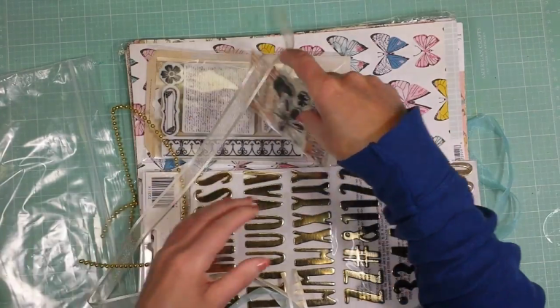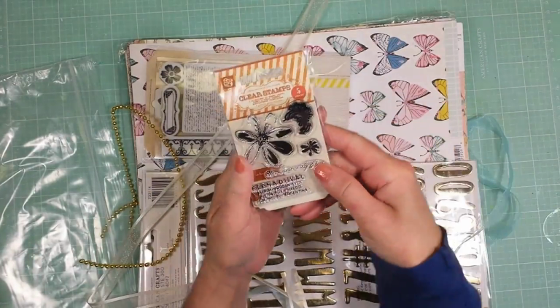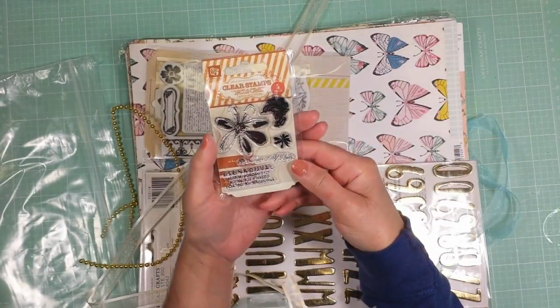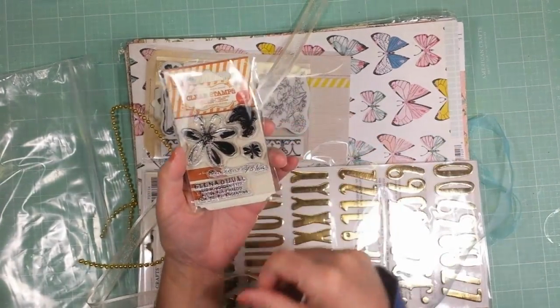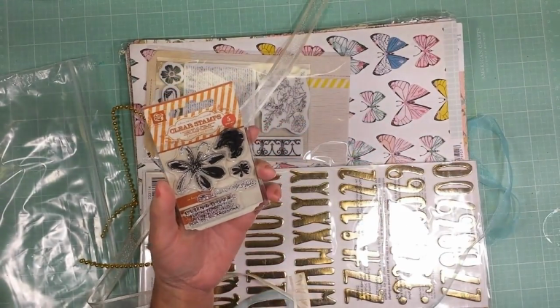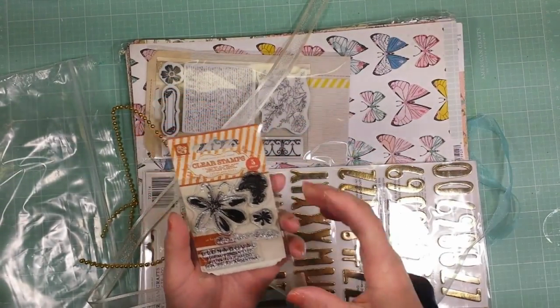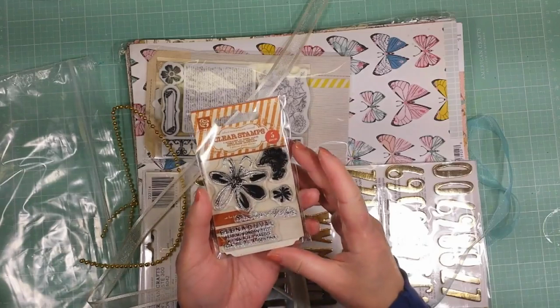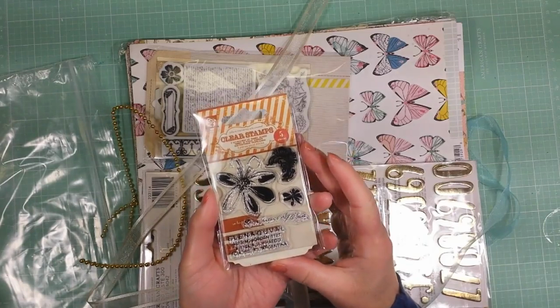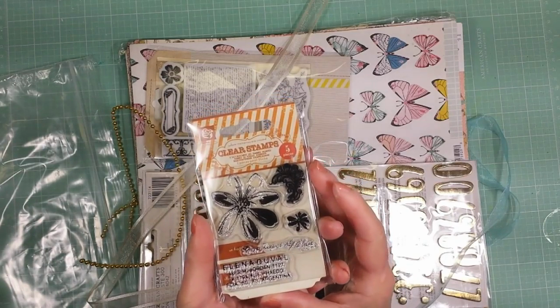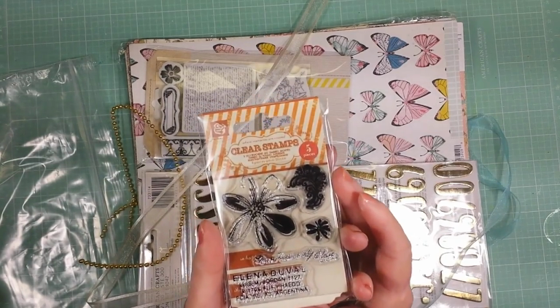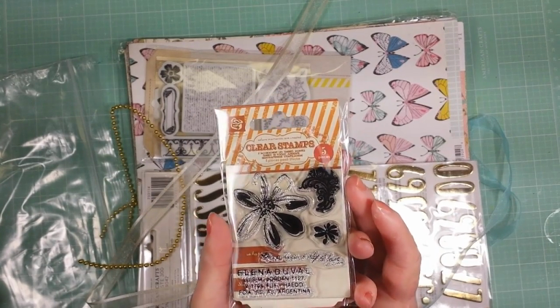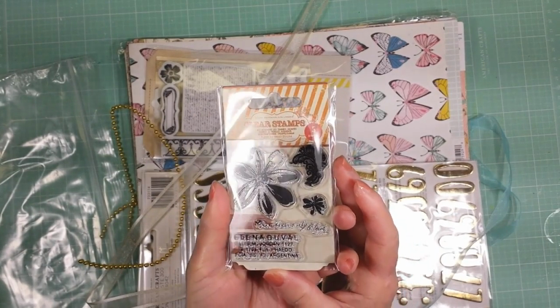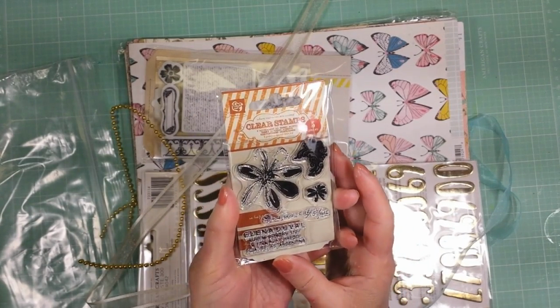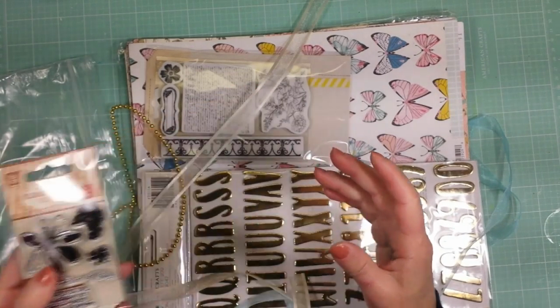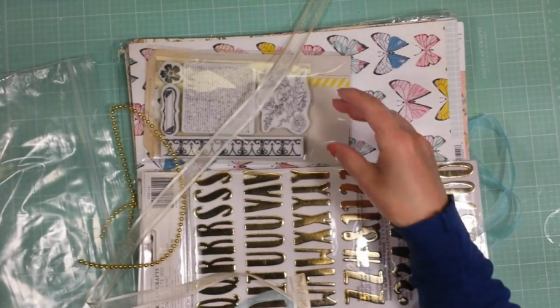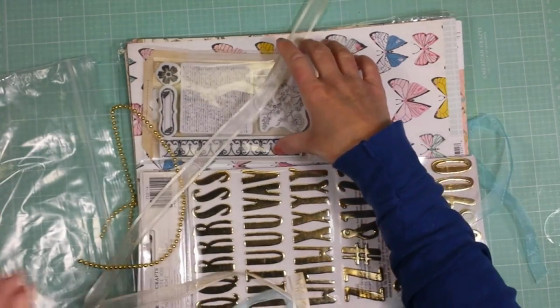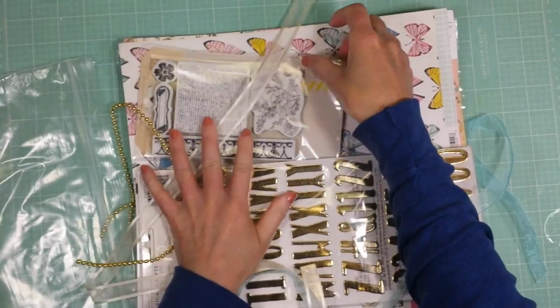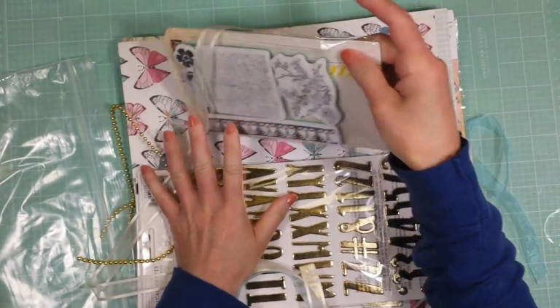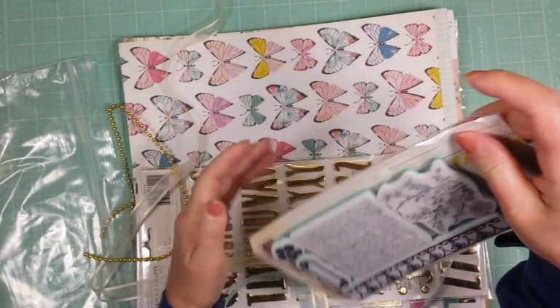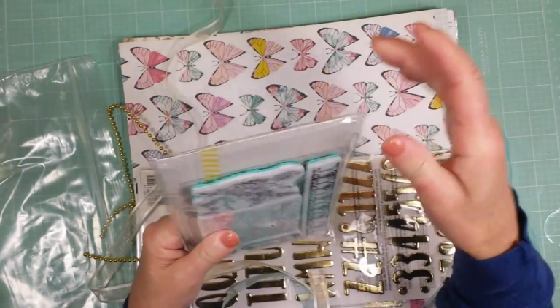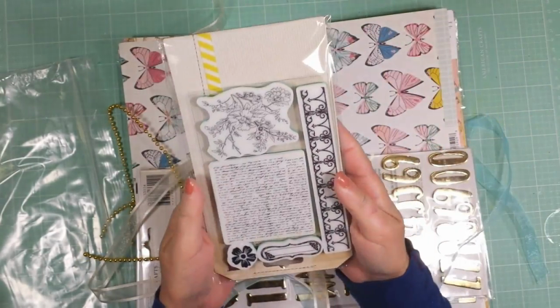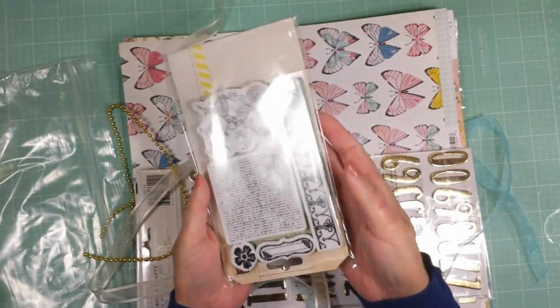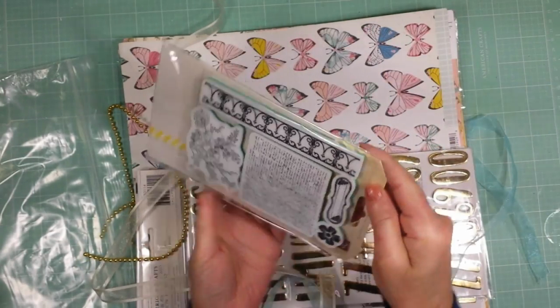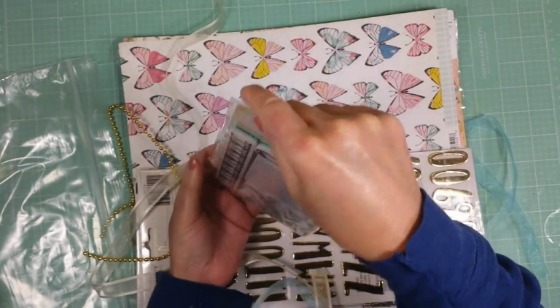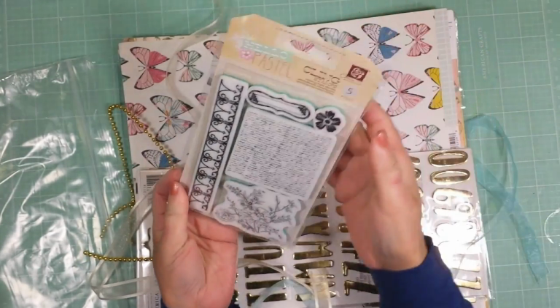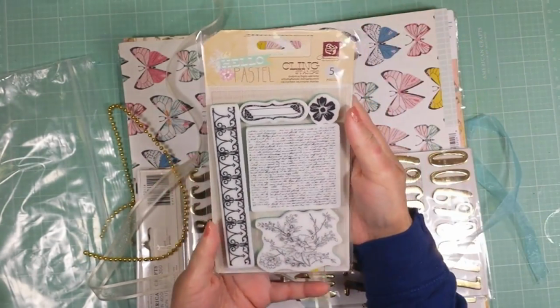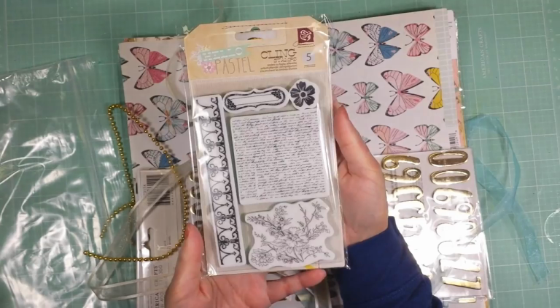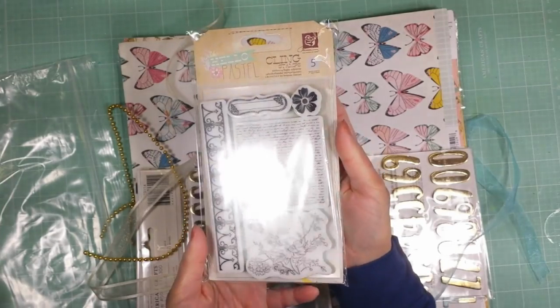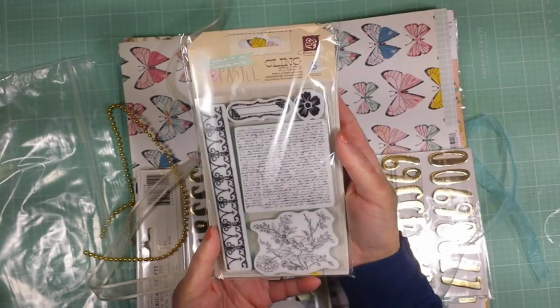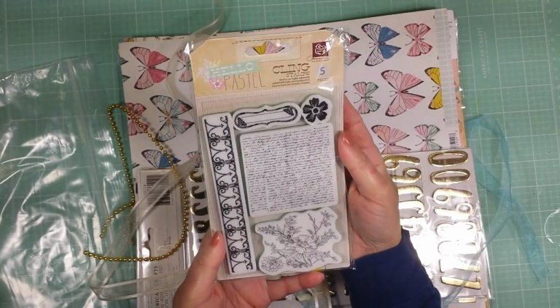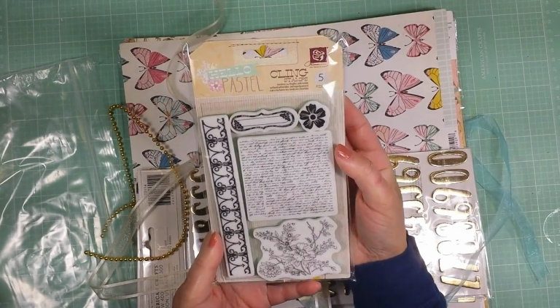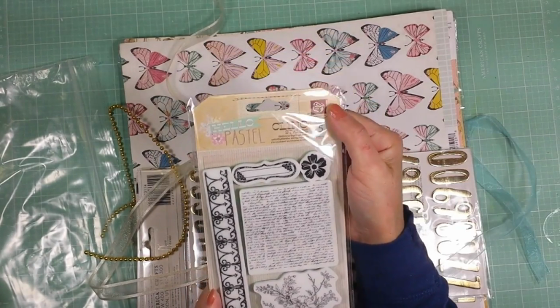Also you get this stamp — very nice design, you can see here. And a second stamp by Prima. This is a clear stamp and this package has five different stamps. Very nice.